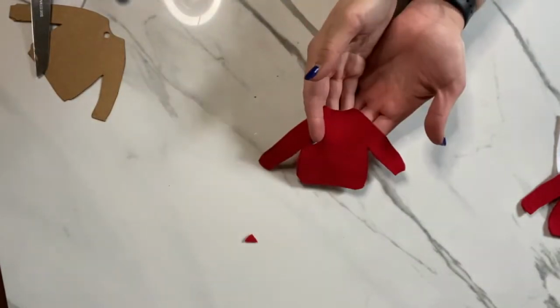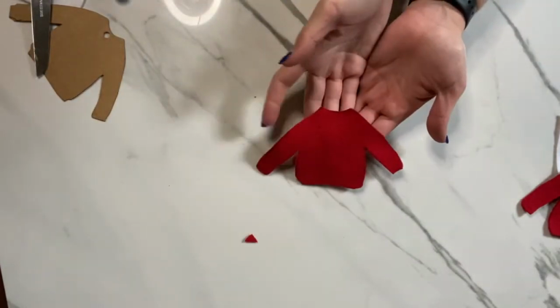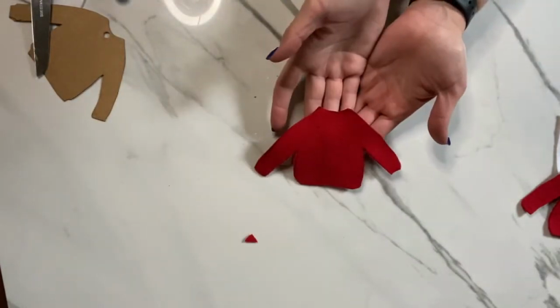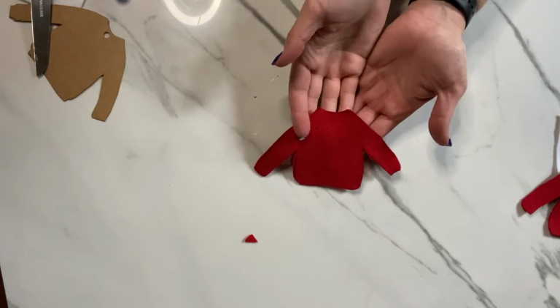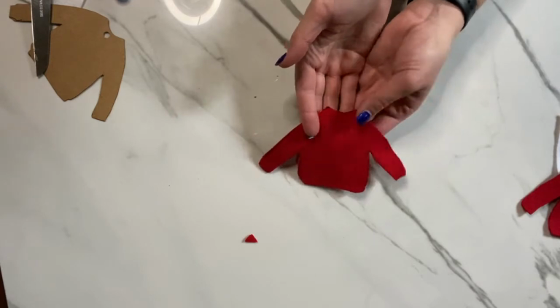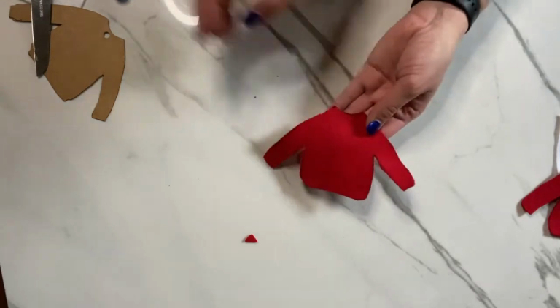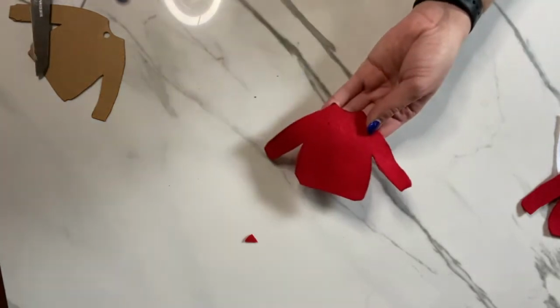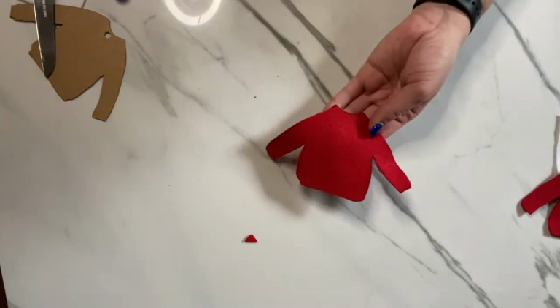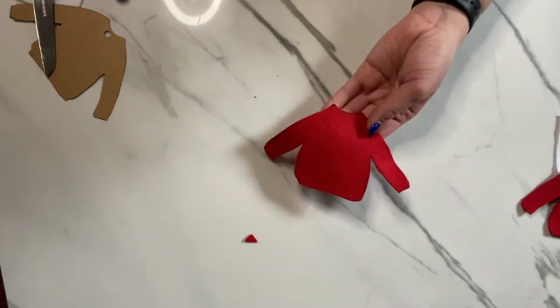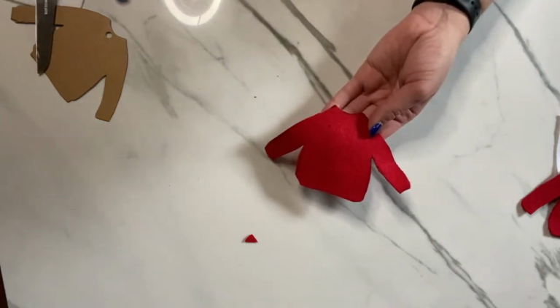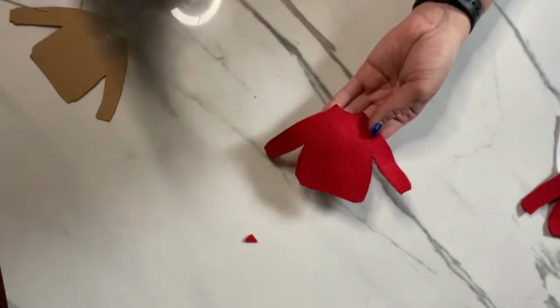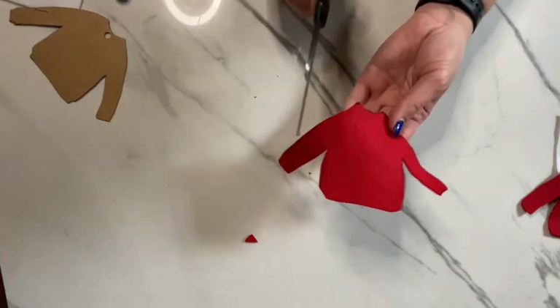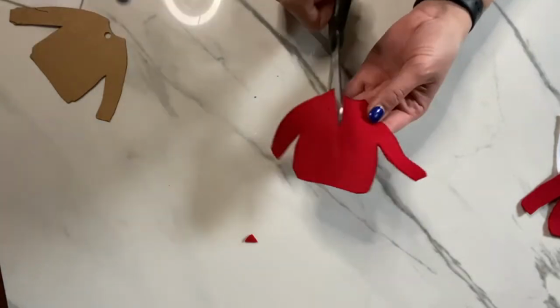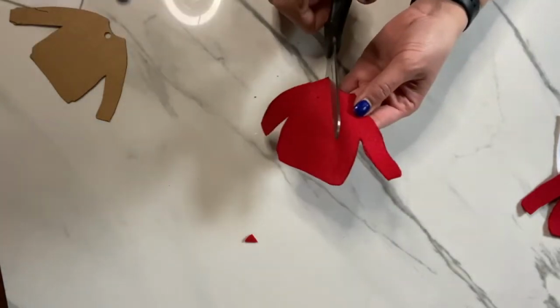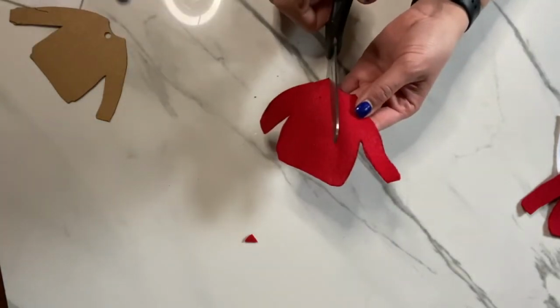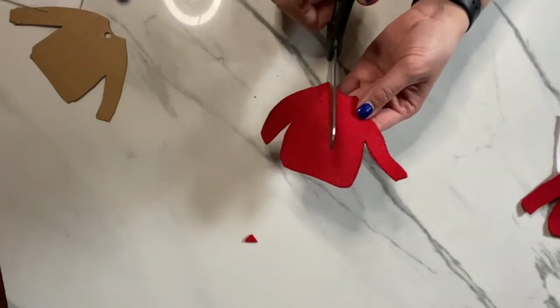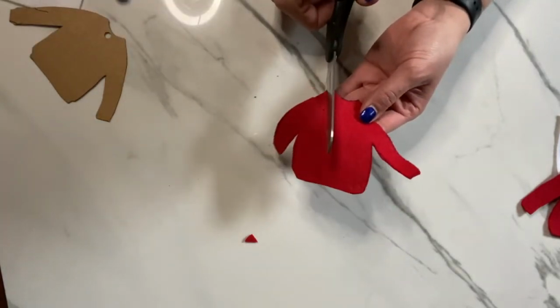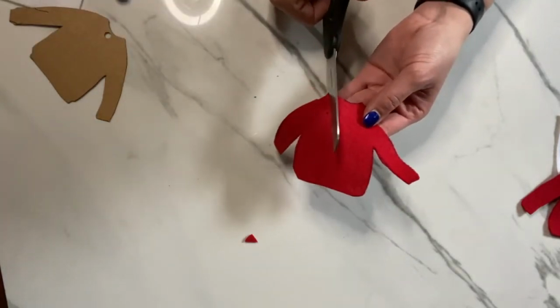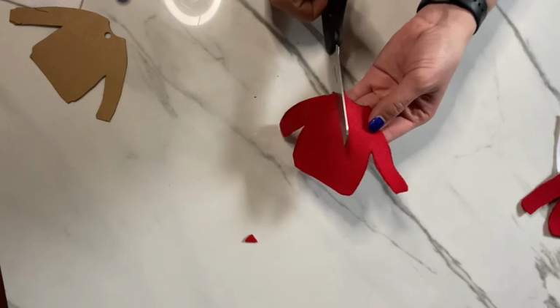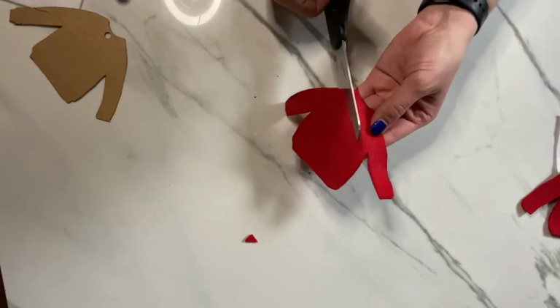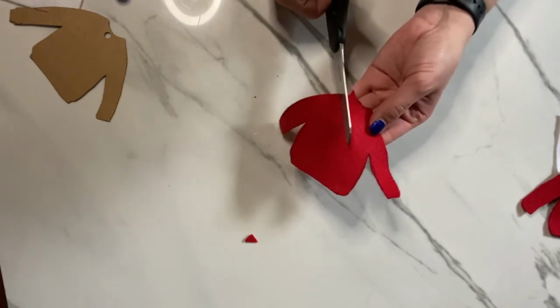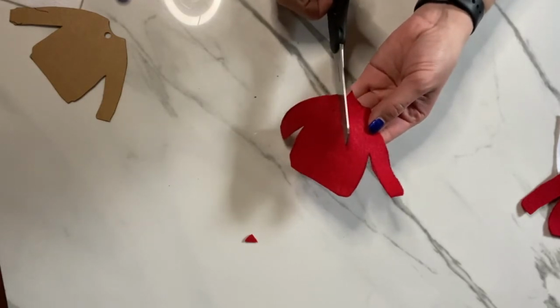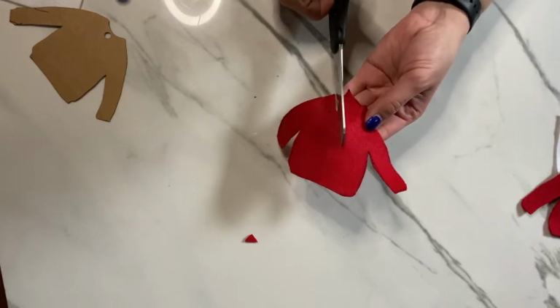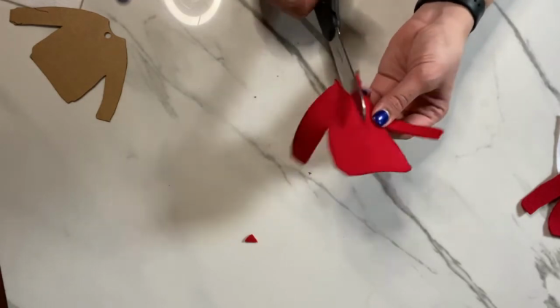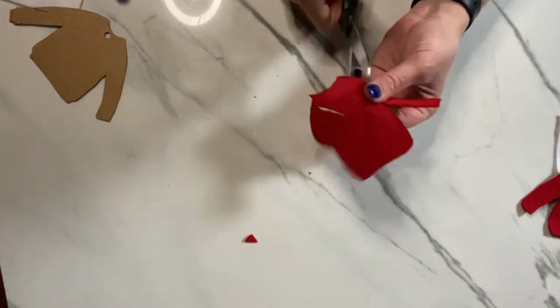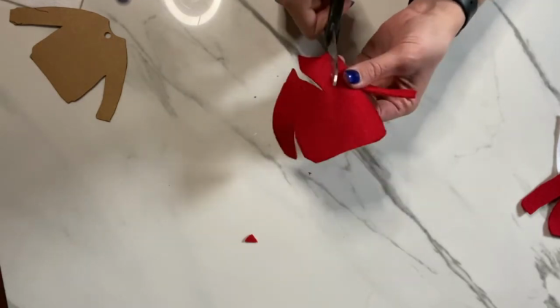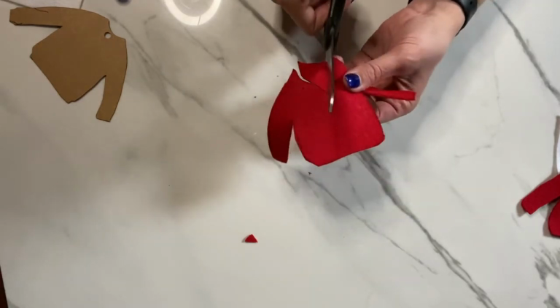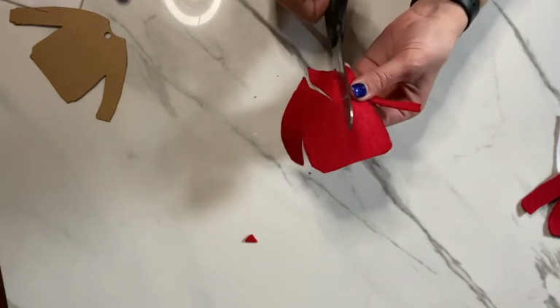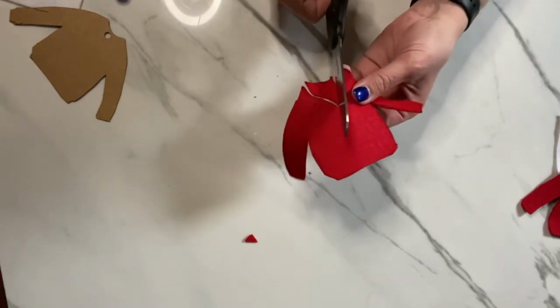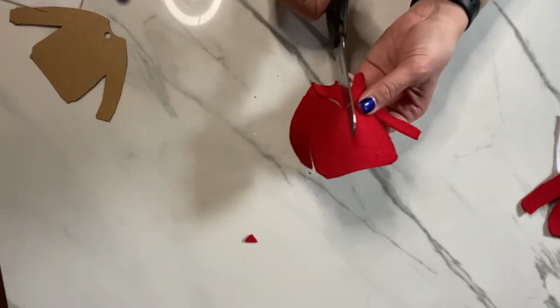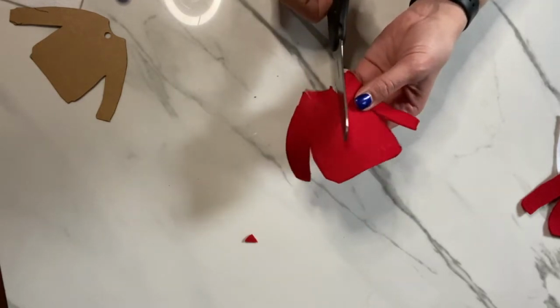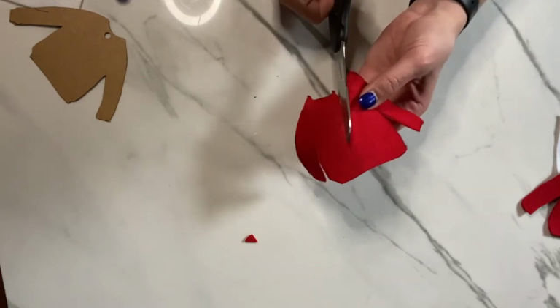Okay, here we go. Now I'm going to cut out the V-neck to give it more of that cardigan feel. I'm just going to eyeball it to make it as deep as you want.